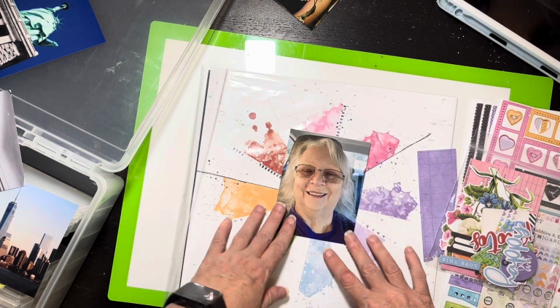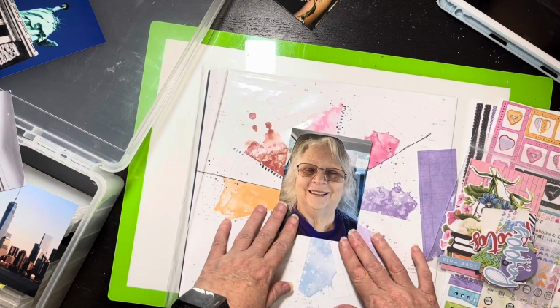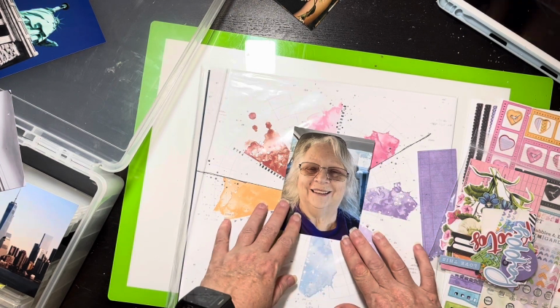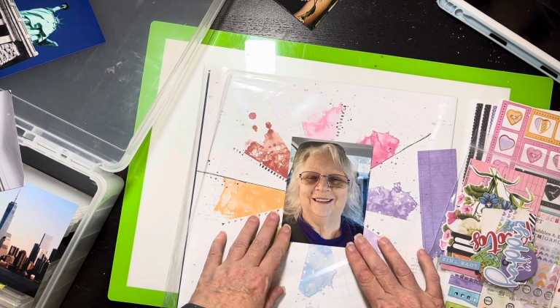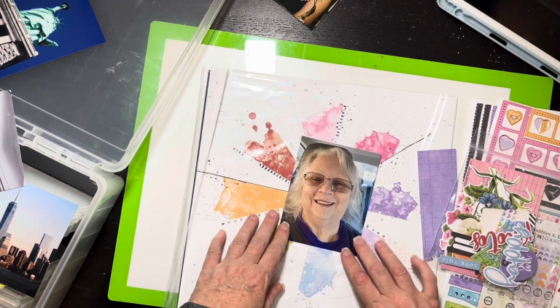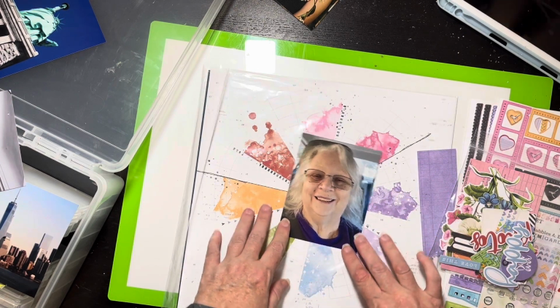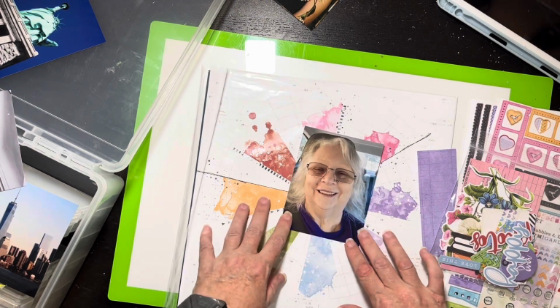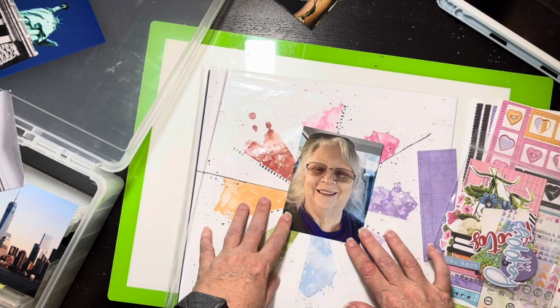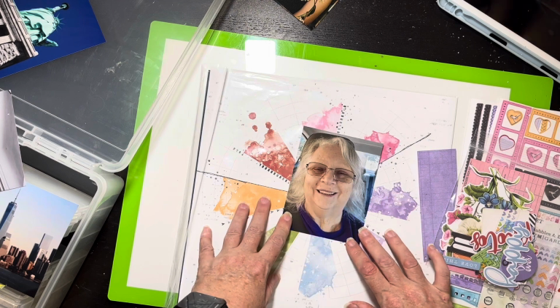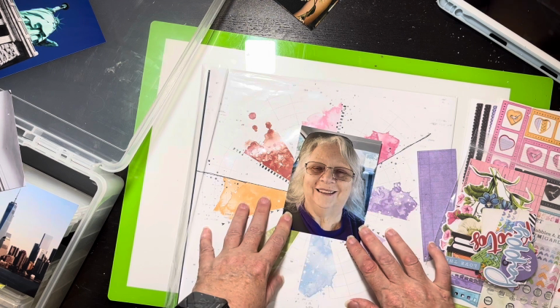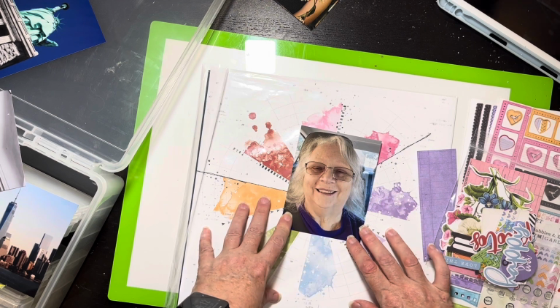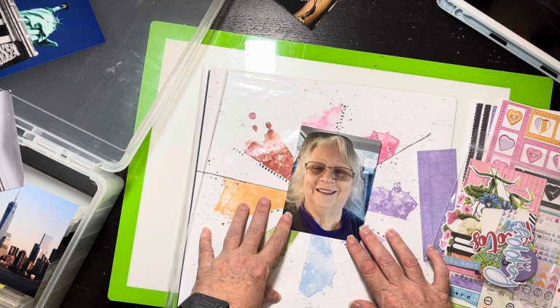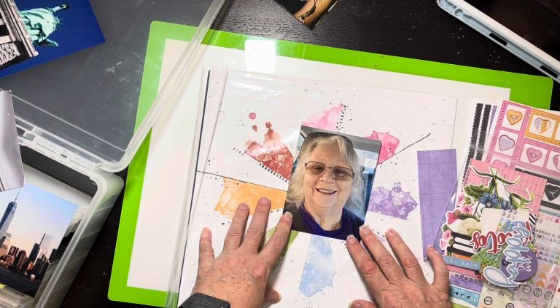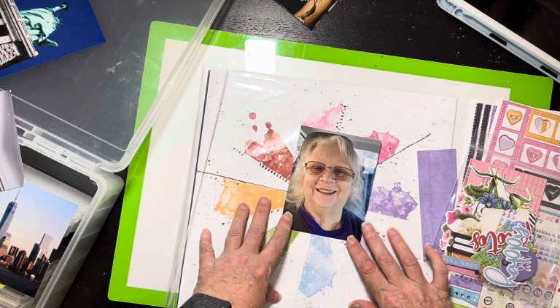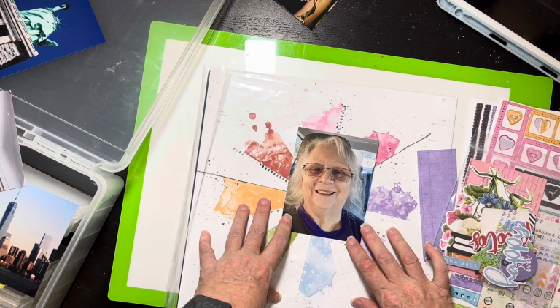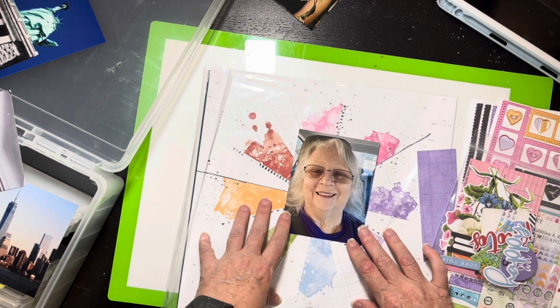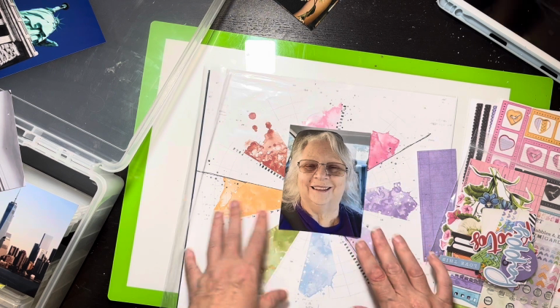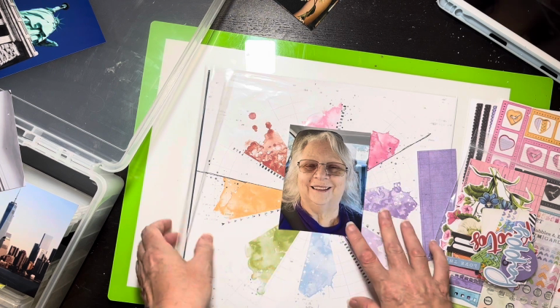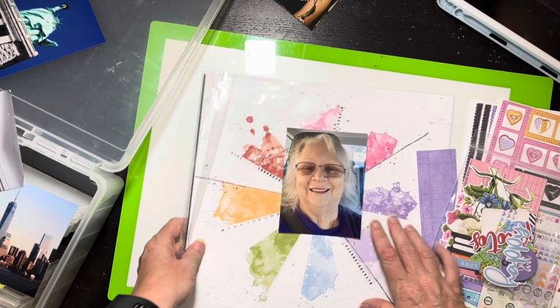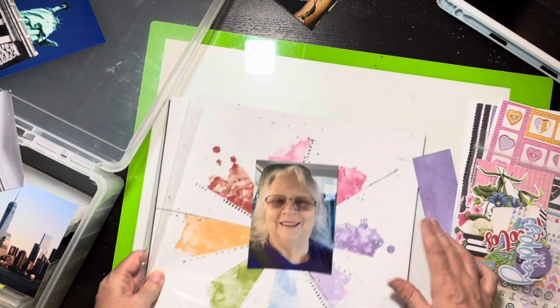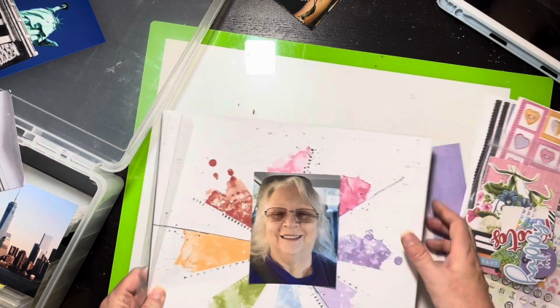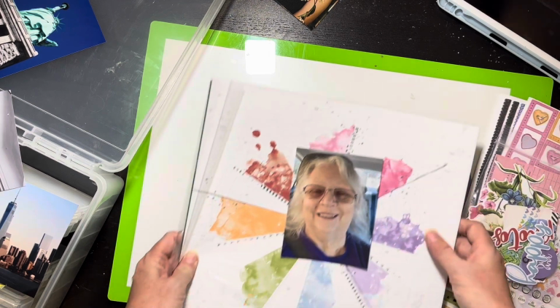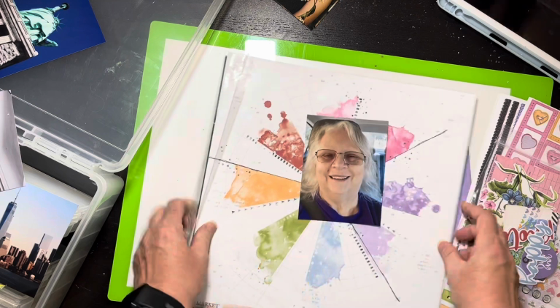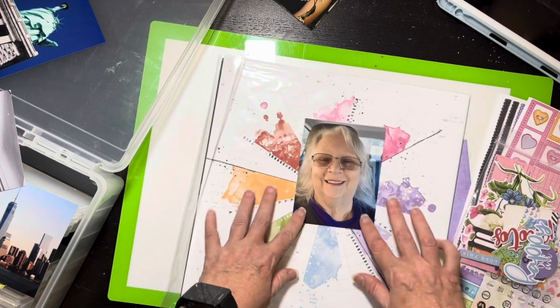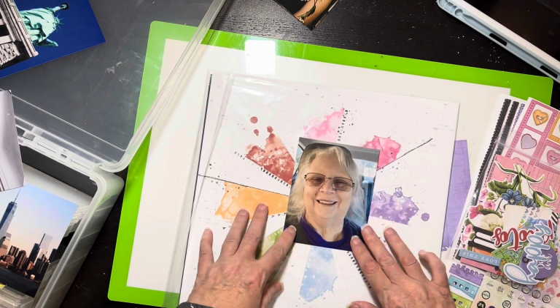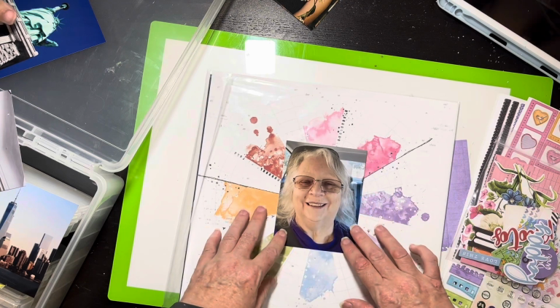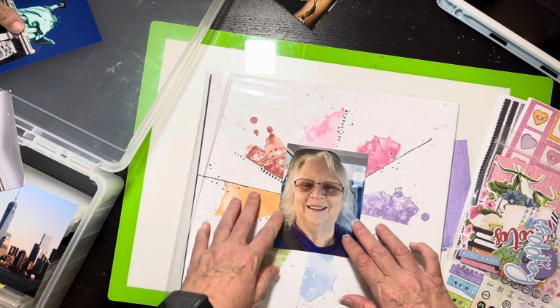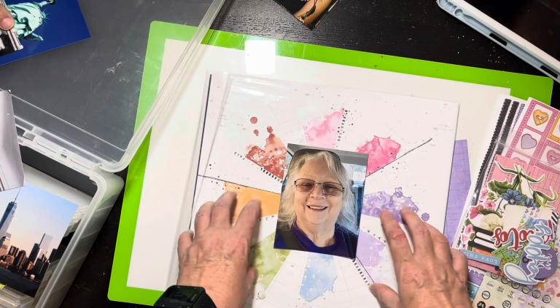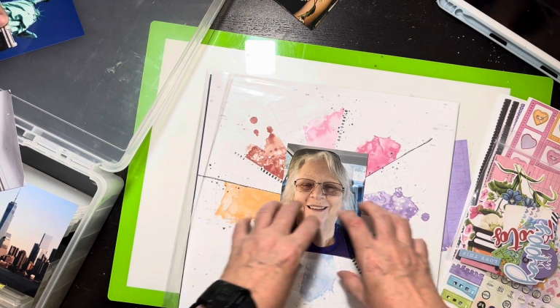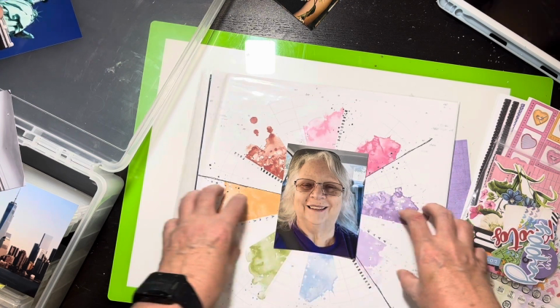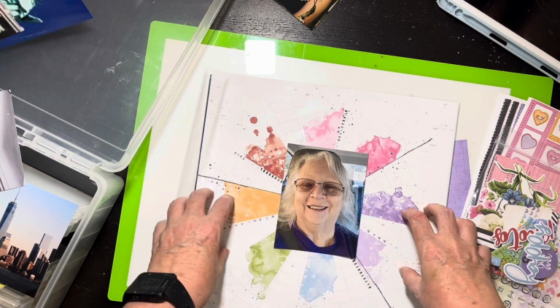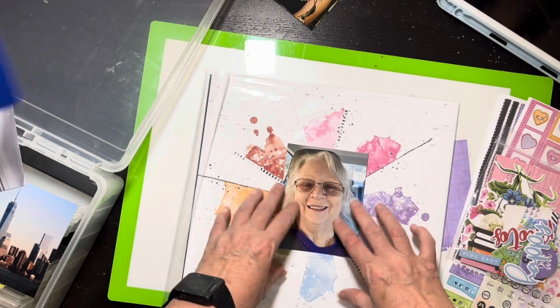I've got extras I'm going to be able to use, and I have a picture of my mama. She got new teeth — she had a new bridge or something; I forgot what she said. Whatever she got, new teeth. She was real happy with her smile, so I'm going to make a little layout.